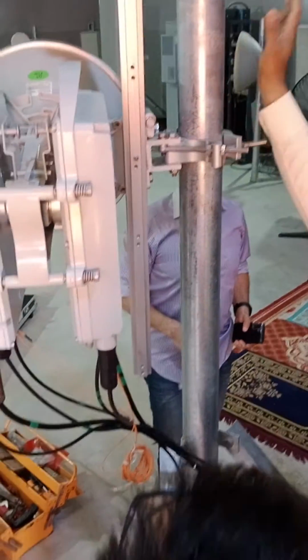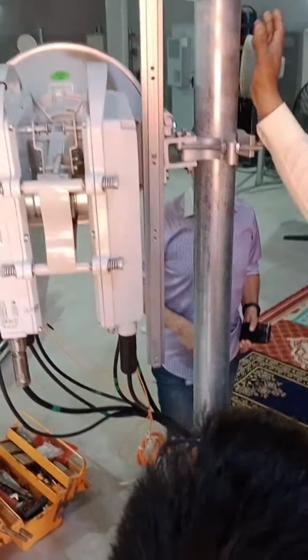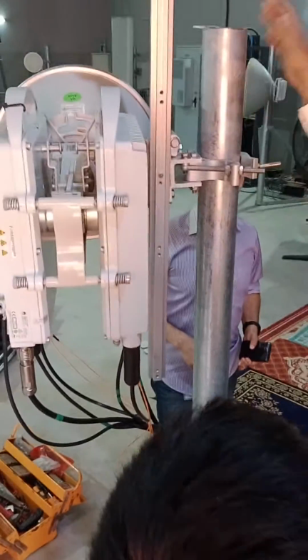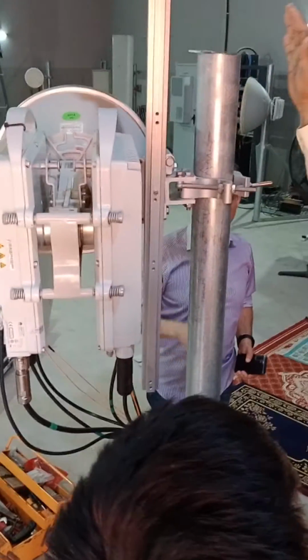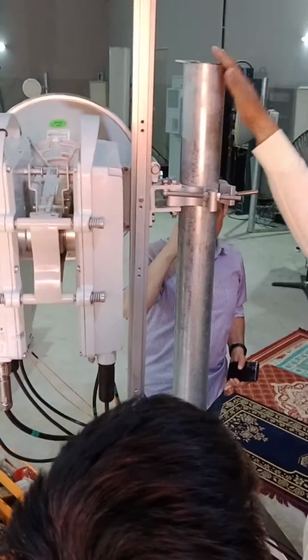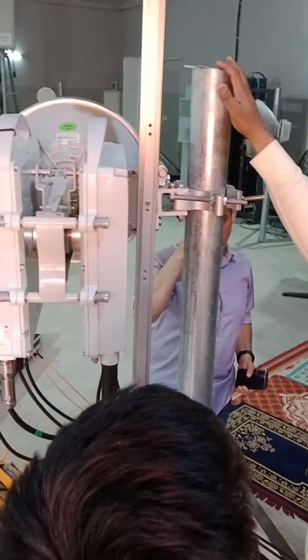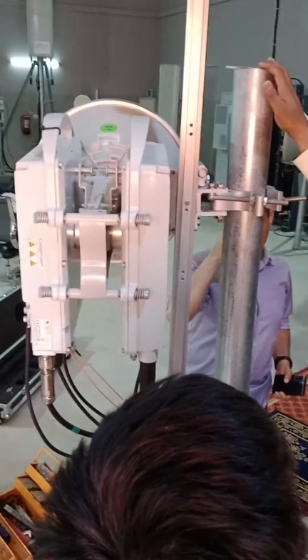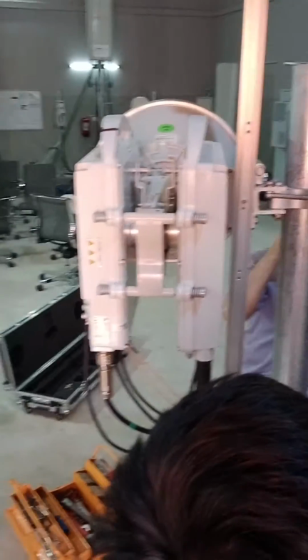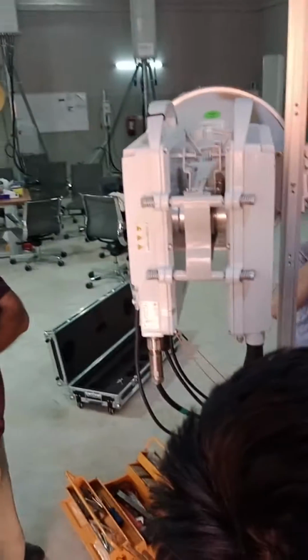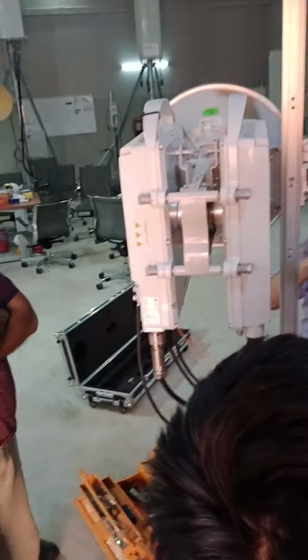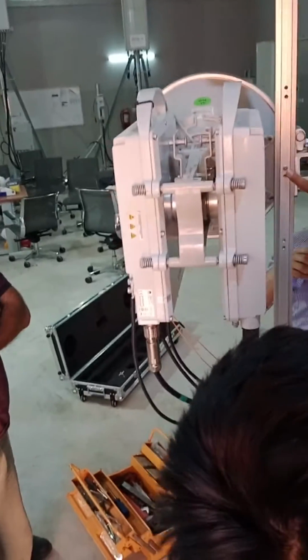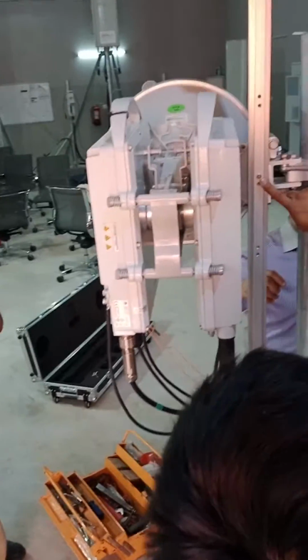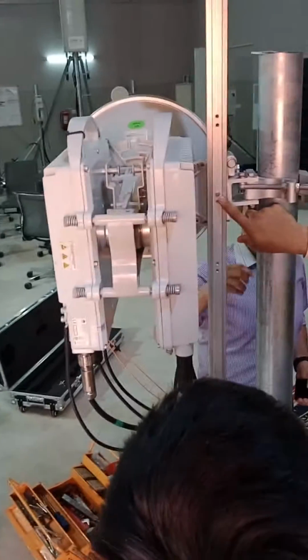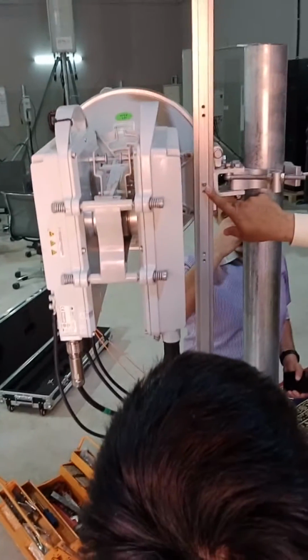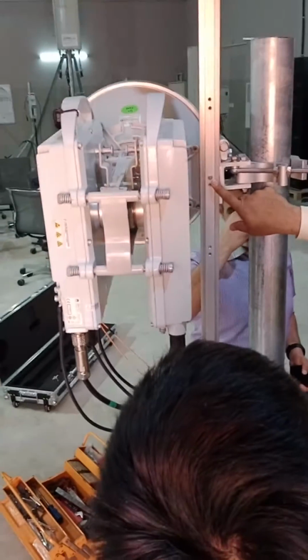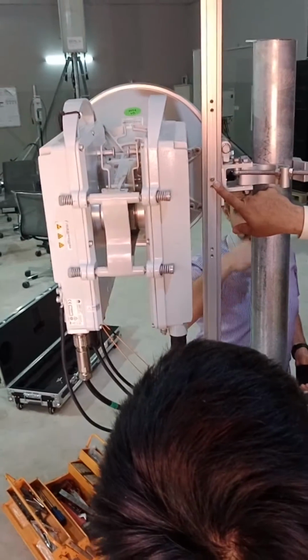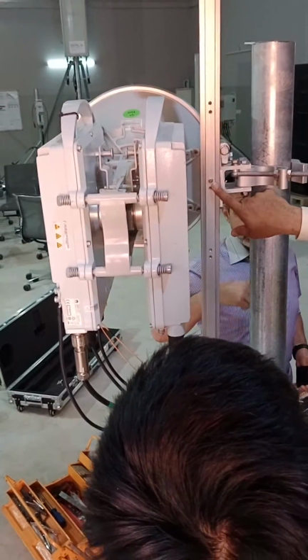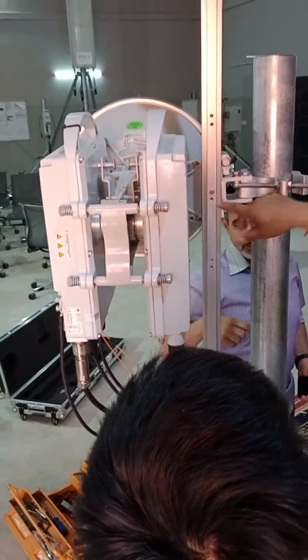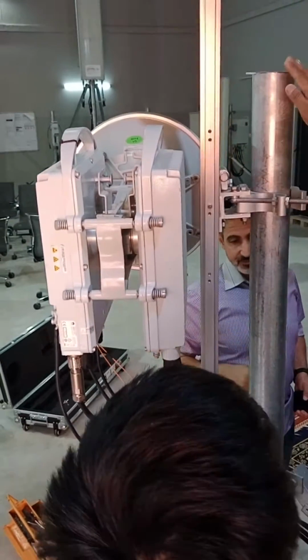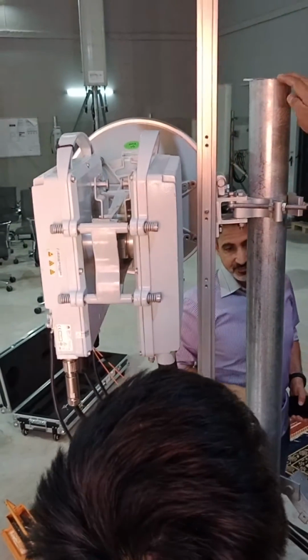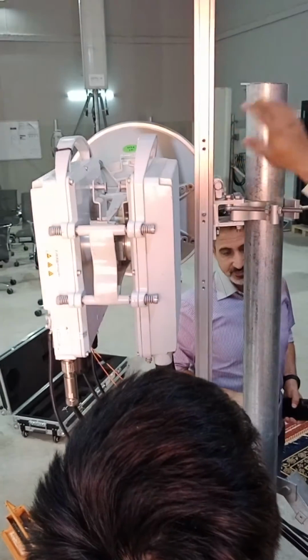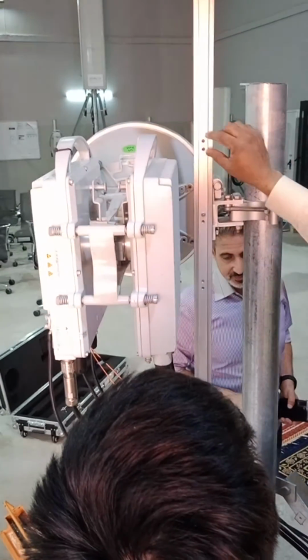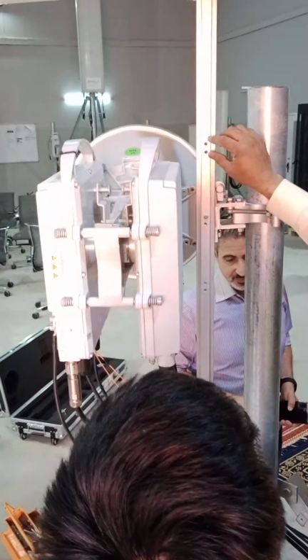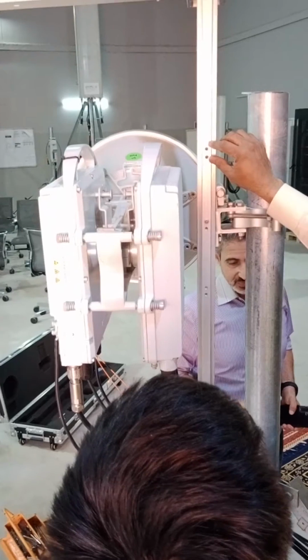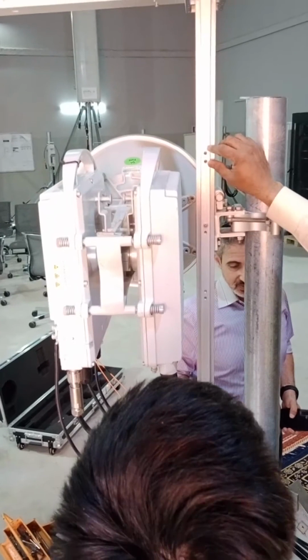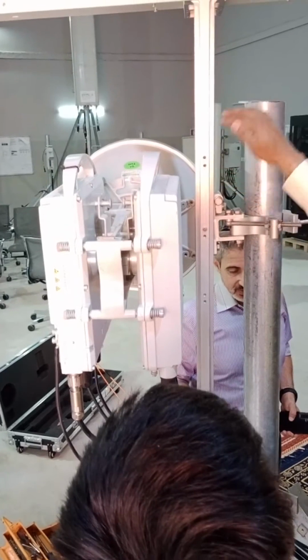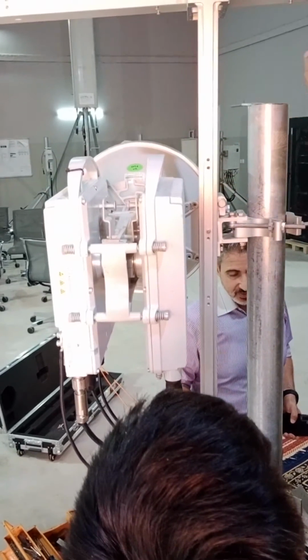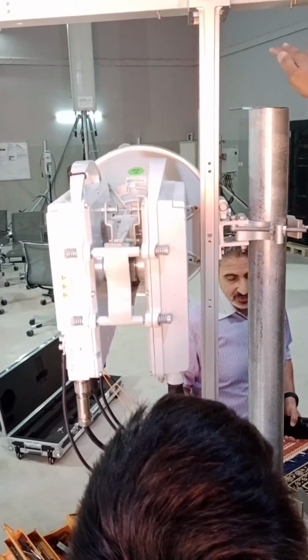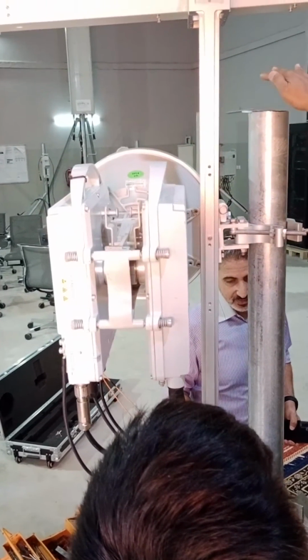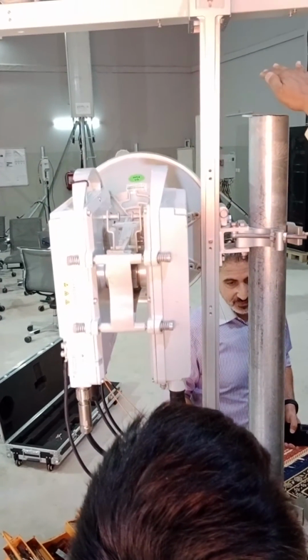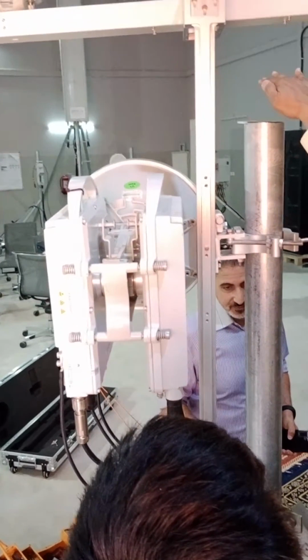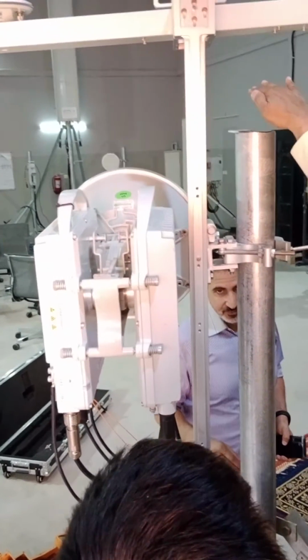If mount is high, then definitely we can use this one. If mount is low, we can use this one as well. Because if this will be down, the height will be higher.